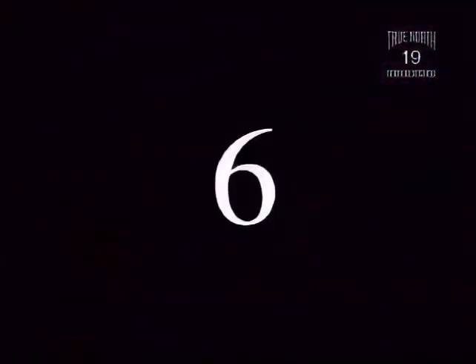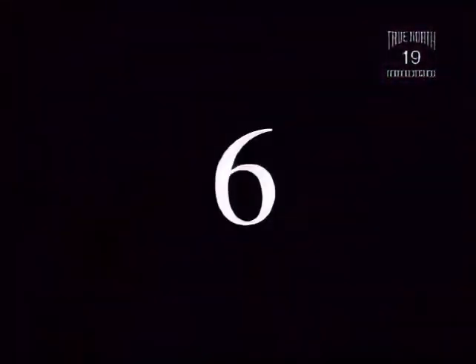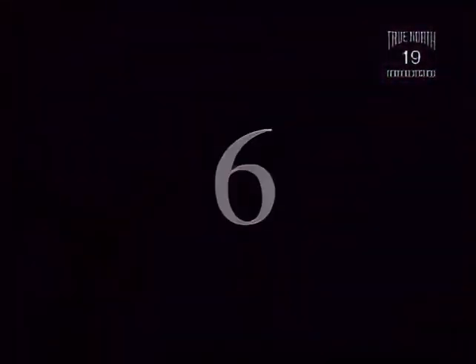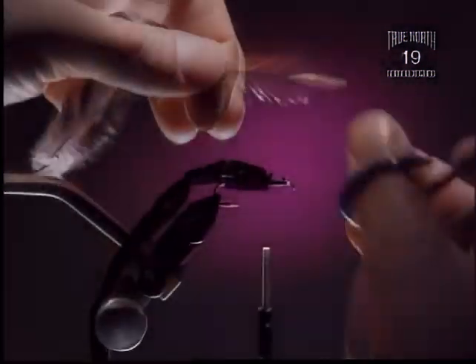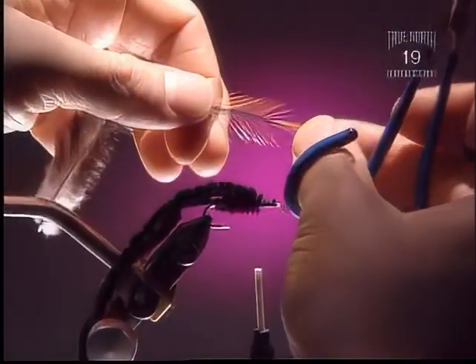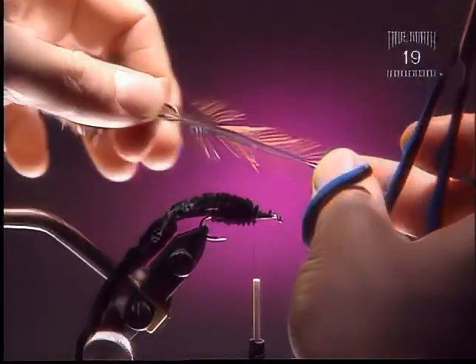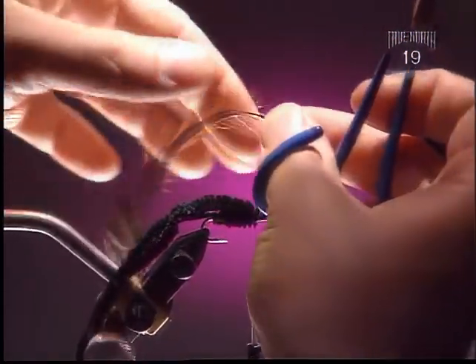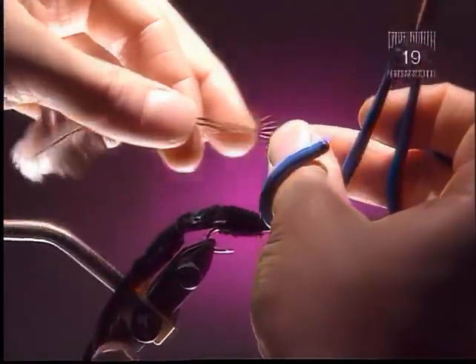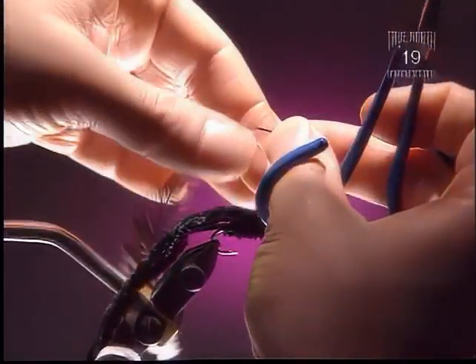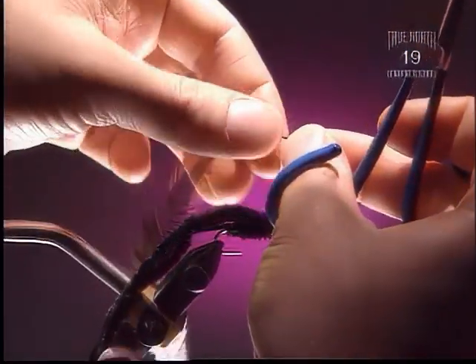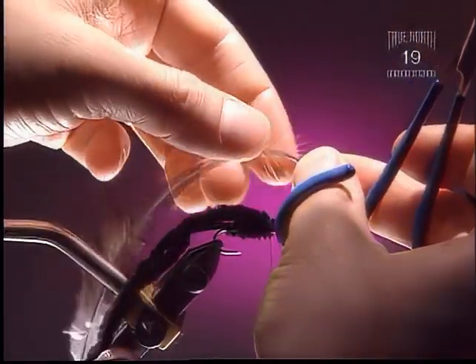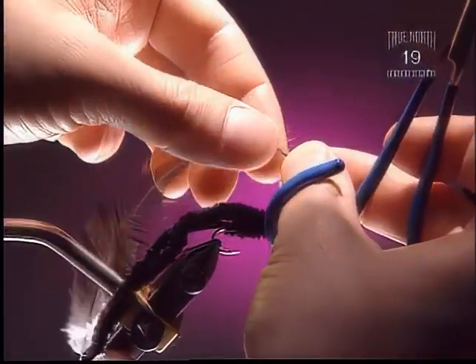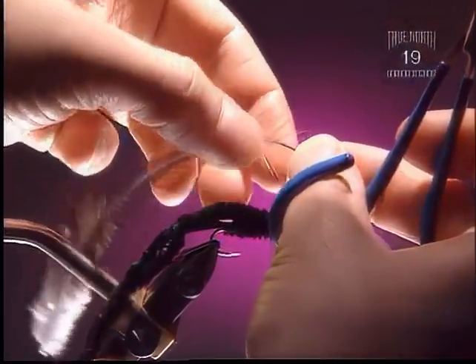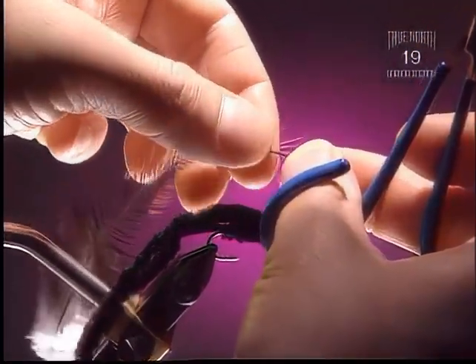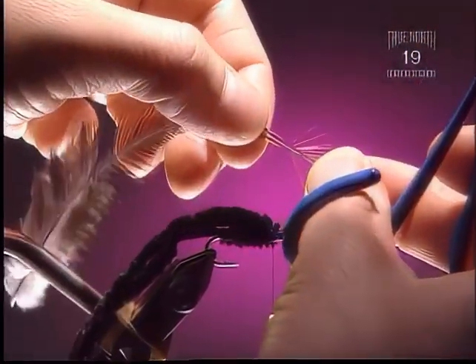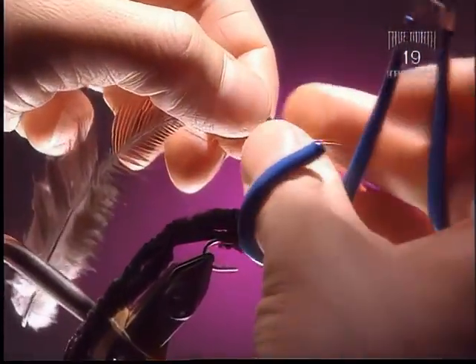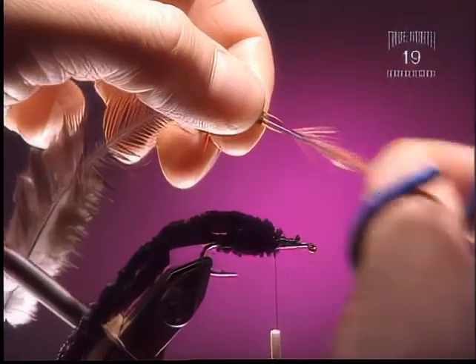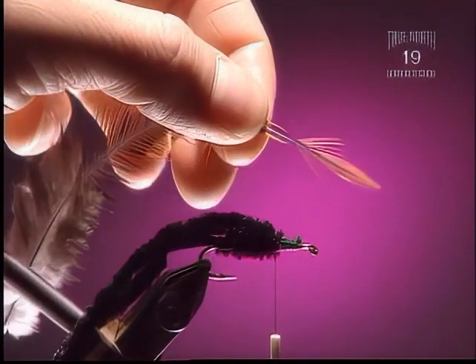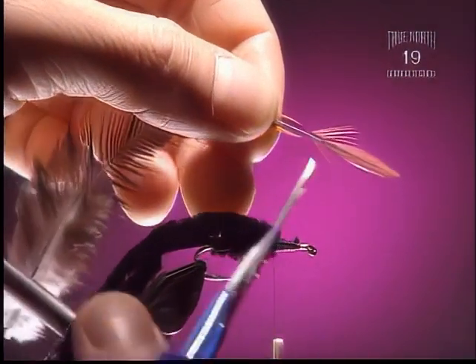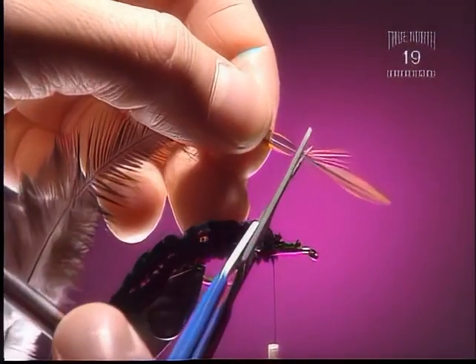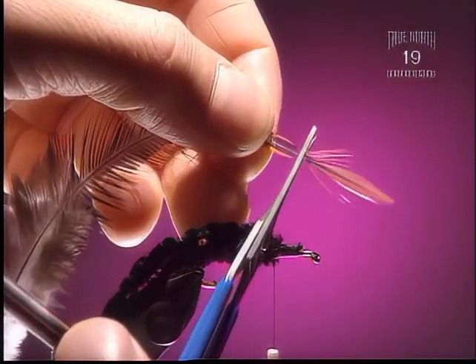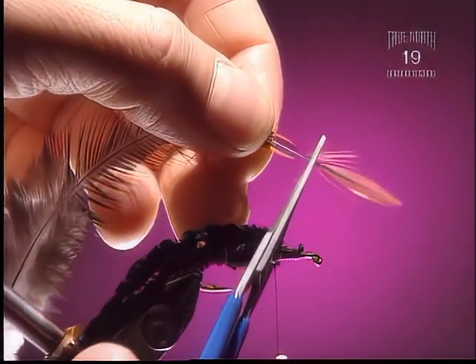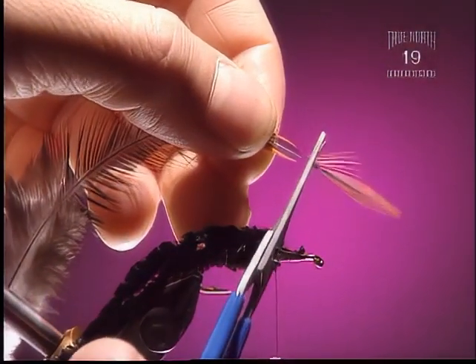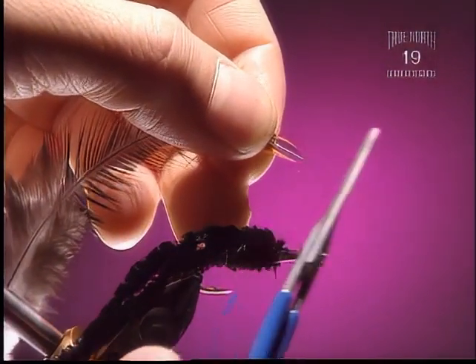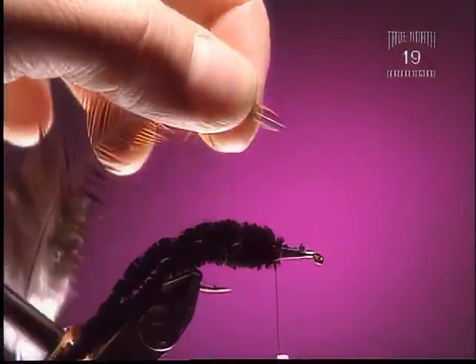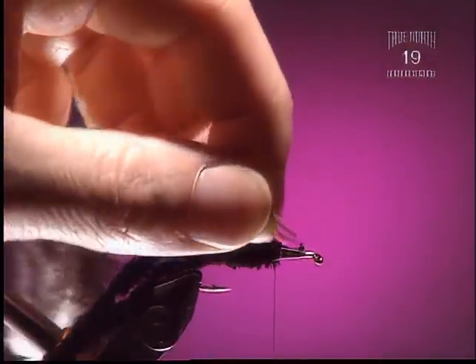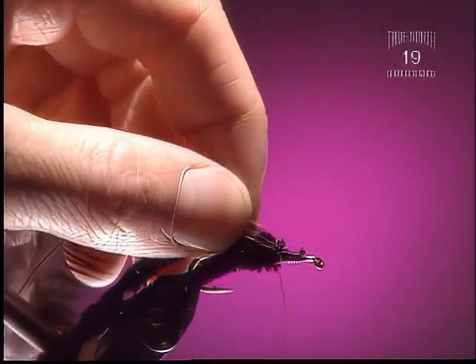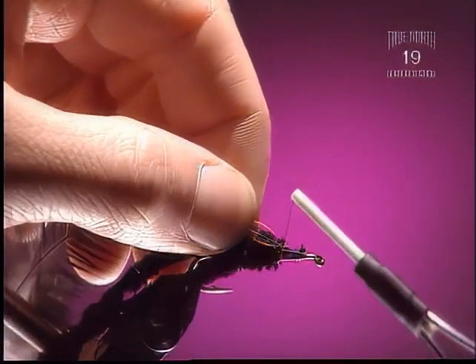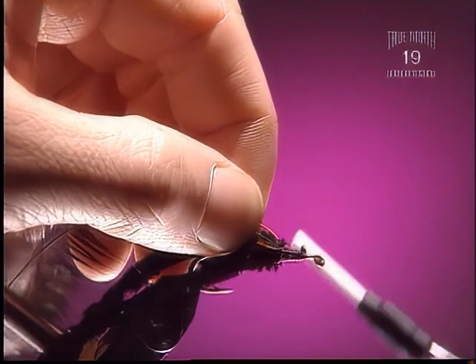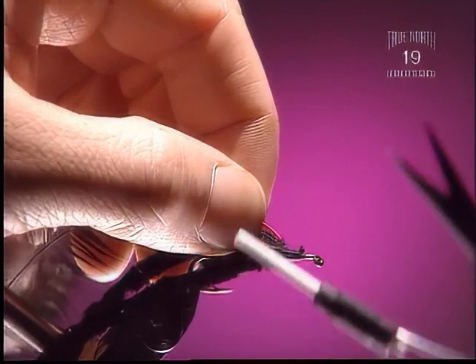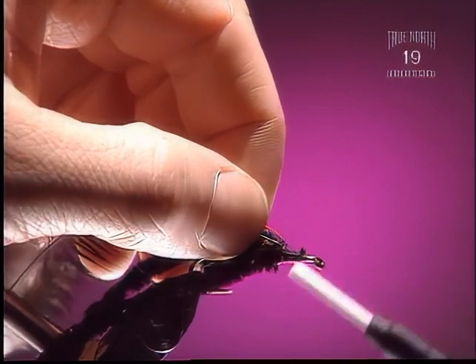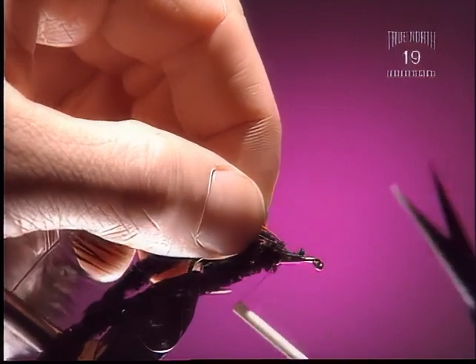Step 6: For the legs on this, we're going to take a brown or black hackle and snip off the tip. Tie it in with the top or shiny side of the feather facing us.